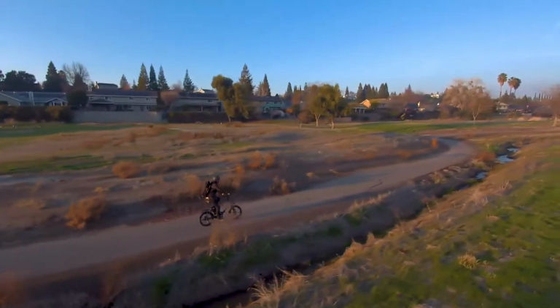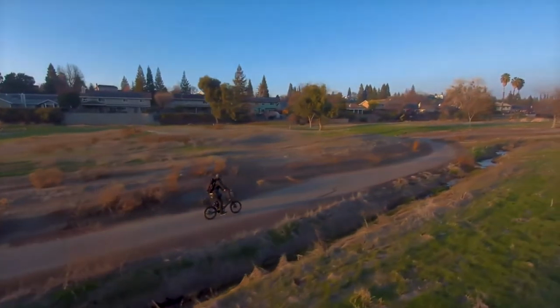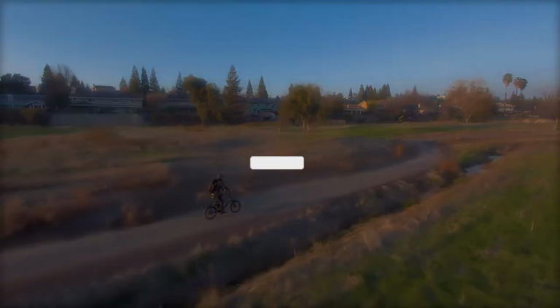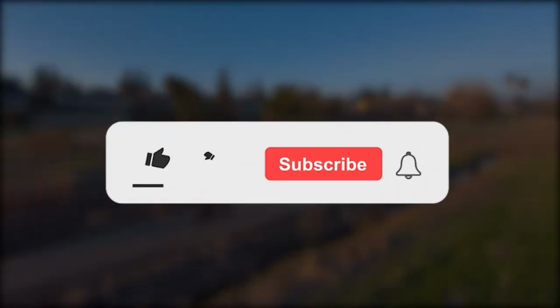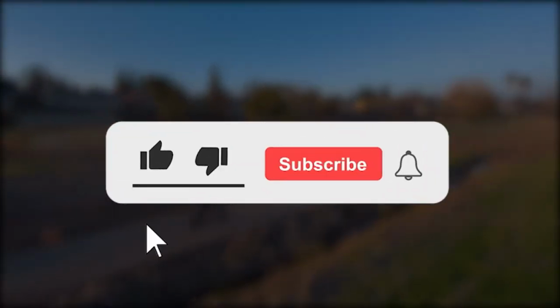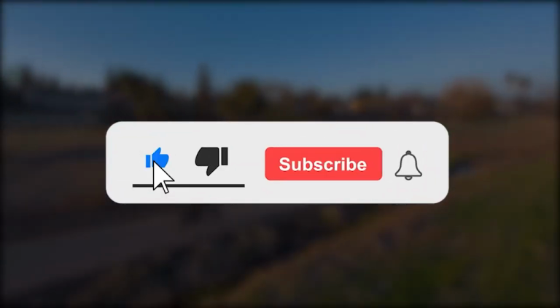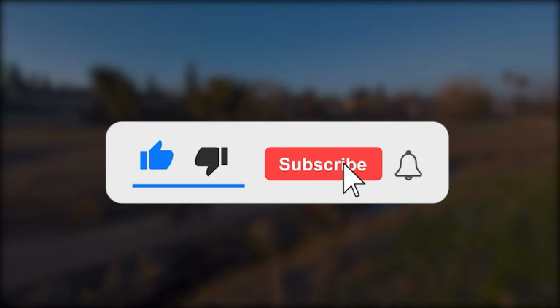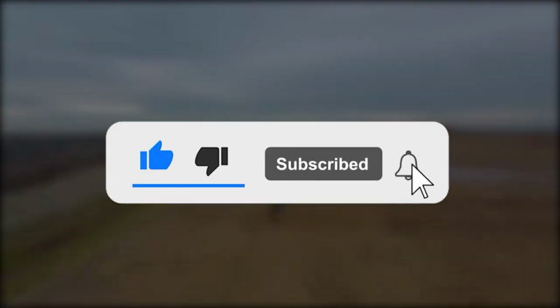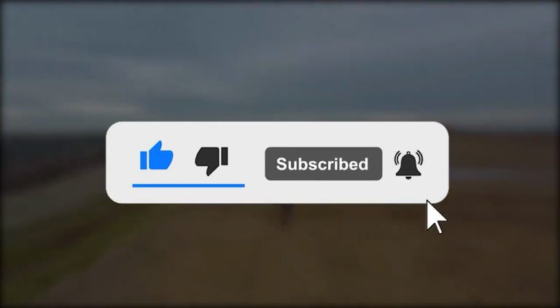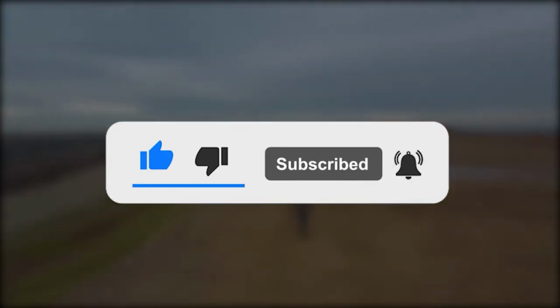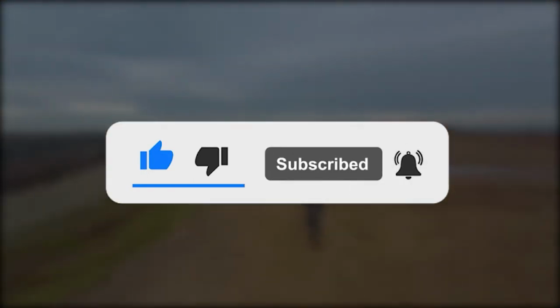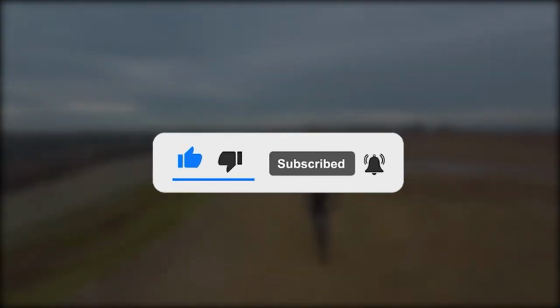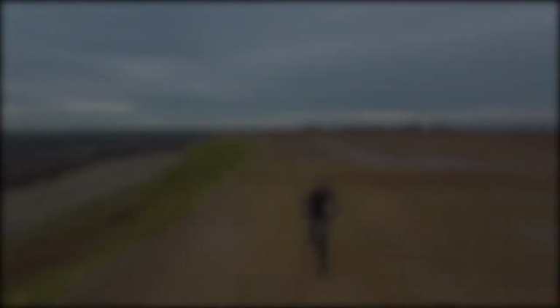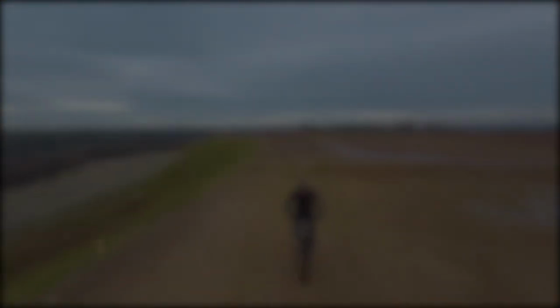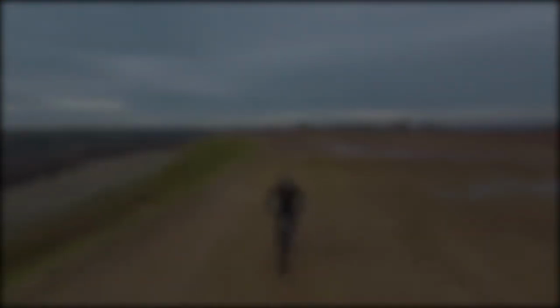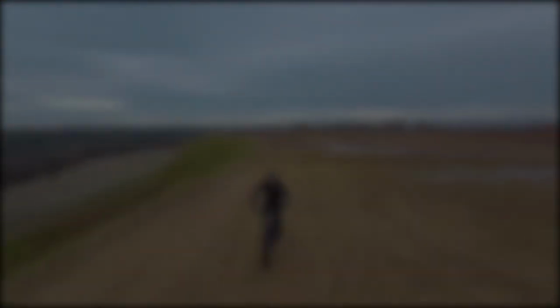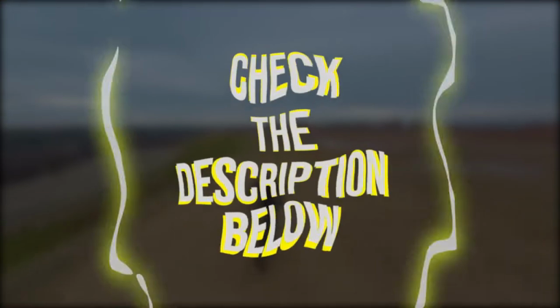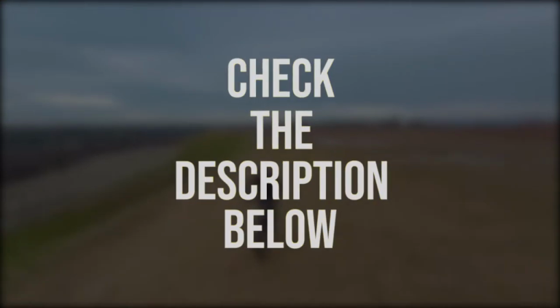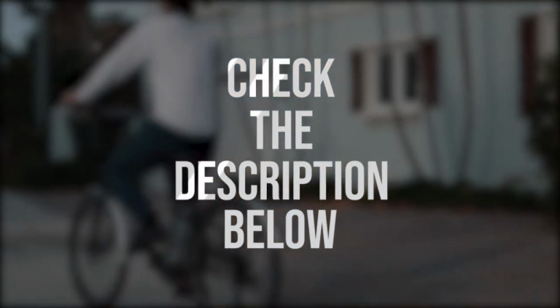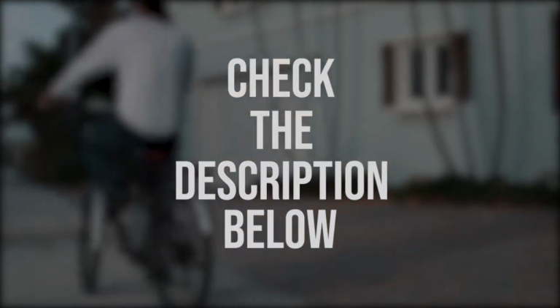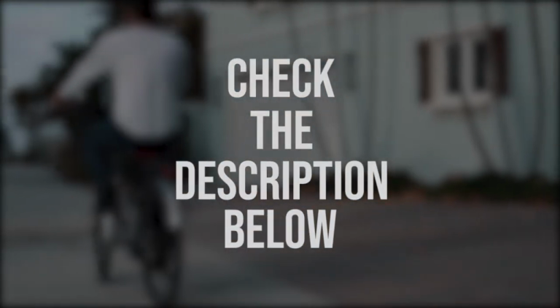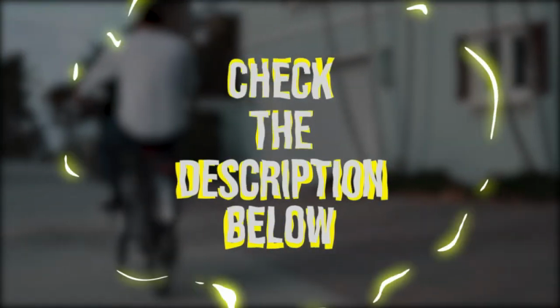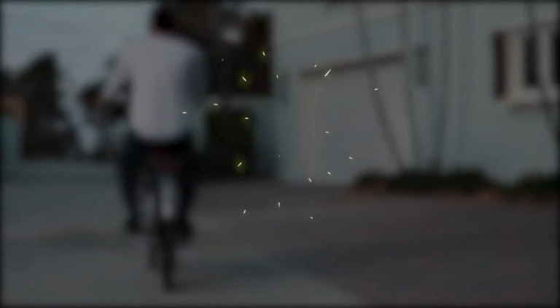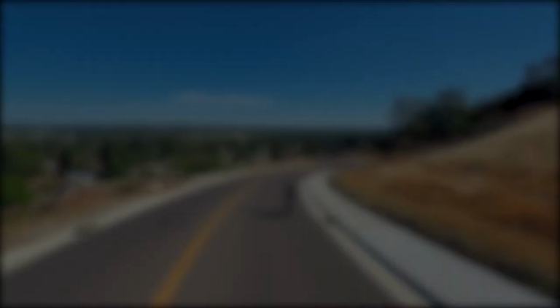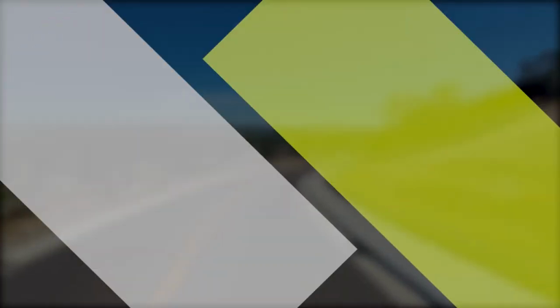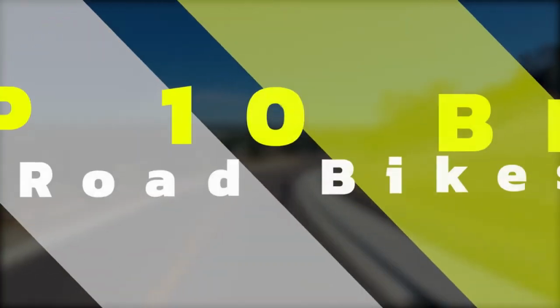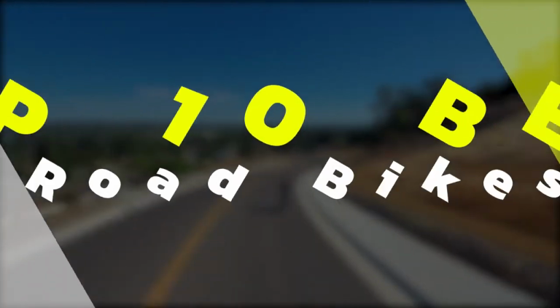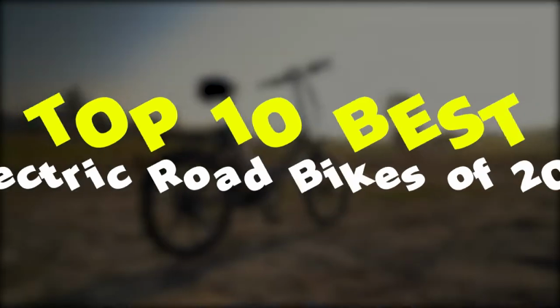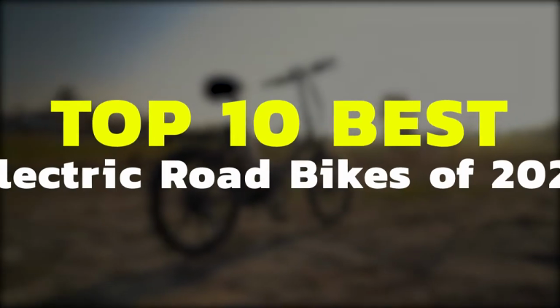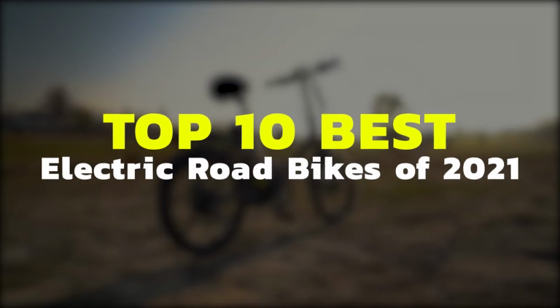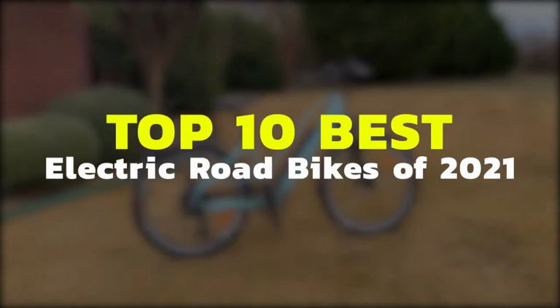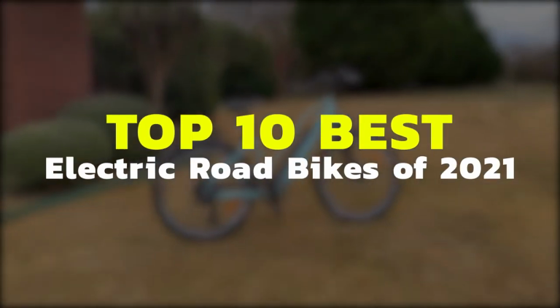Before we head straight into the list, make sure to tap the like, subscribe, and notification bell to keep you updated with our latest uploads. You can also click the link down in the description to learn more. Without further ado, here are our top 10 picks for the best electric road bikes of 2021.